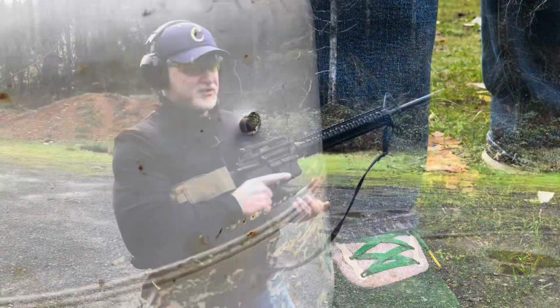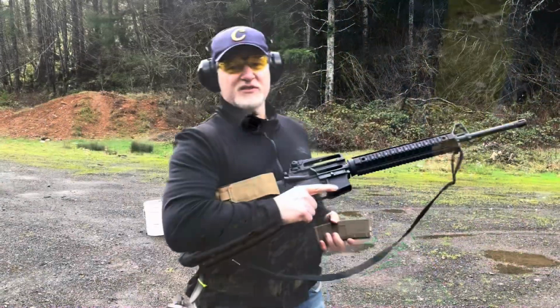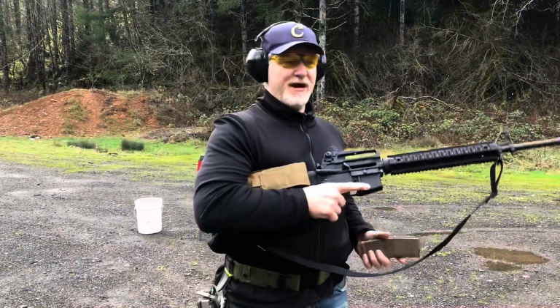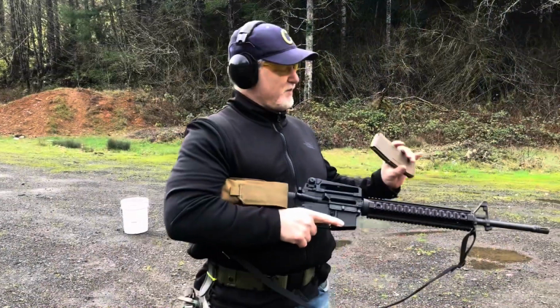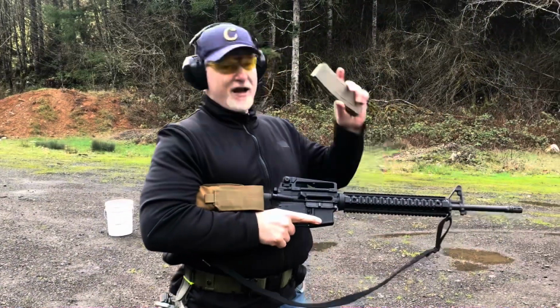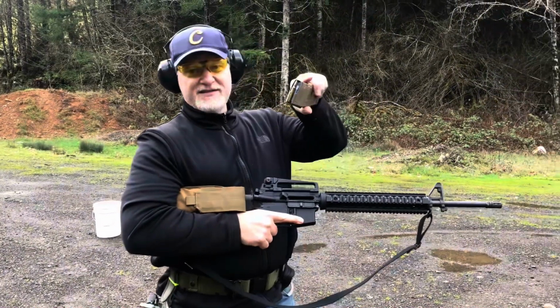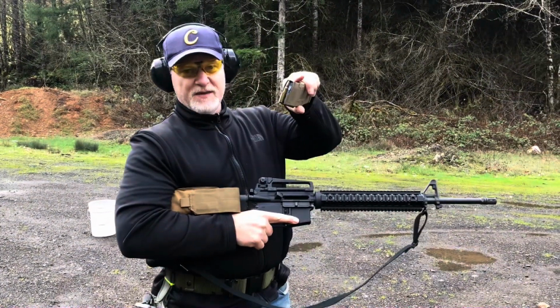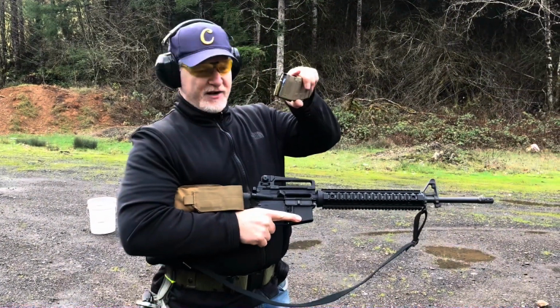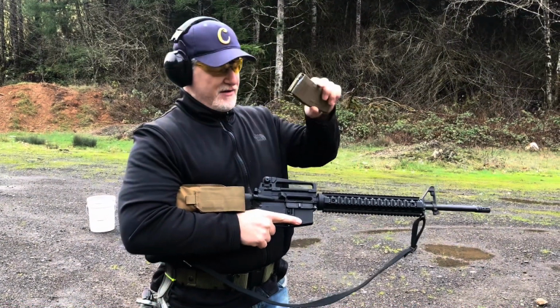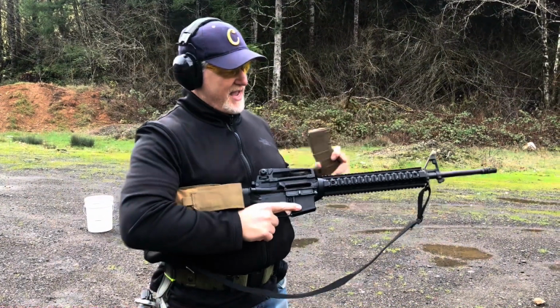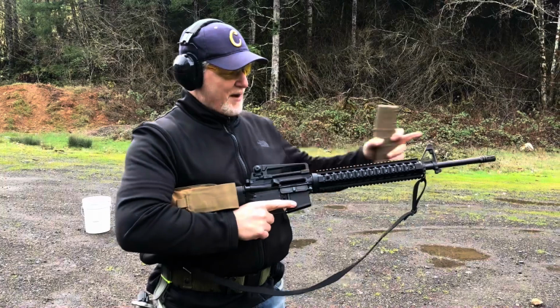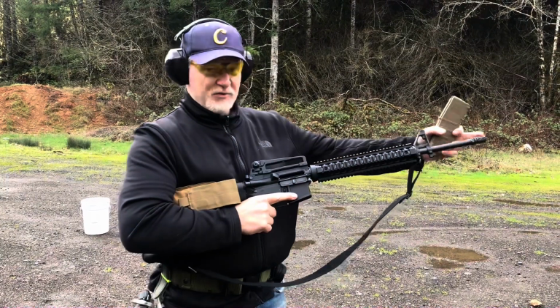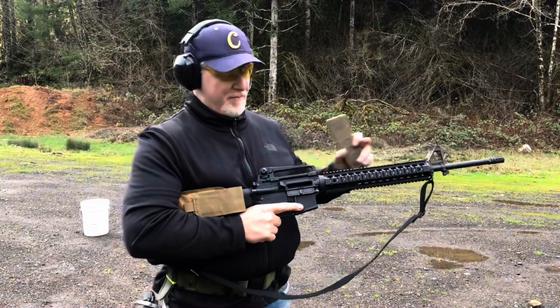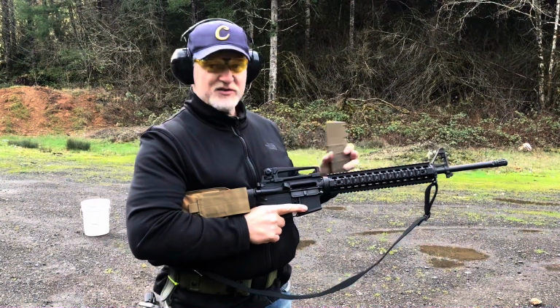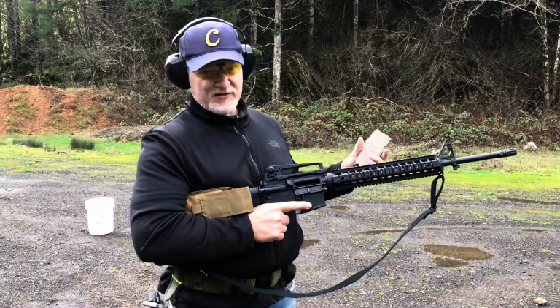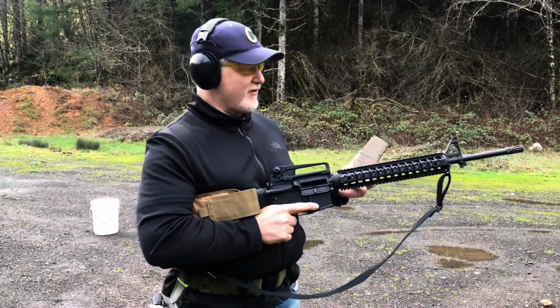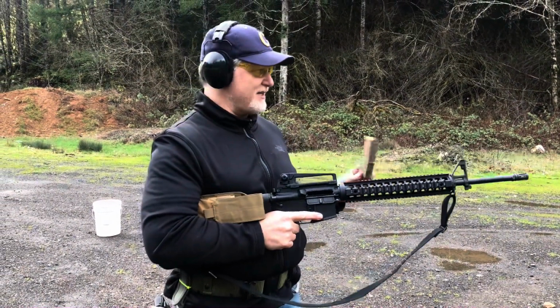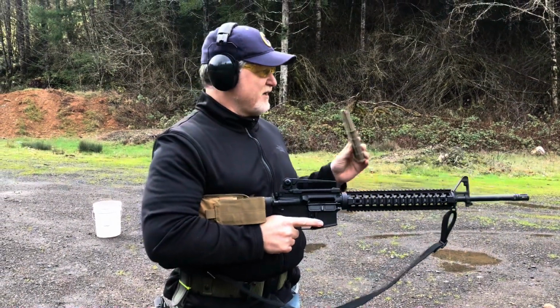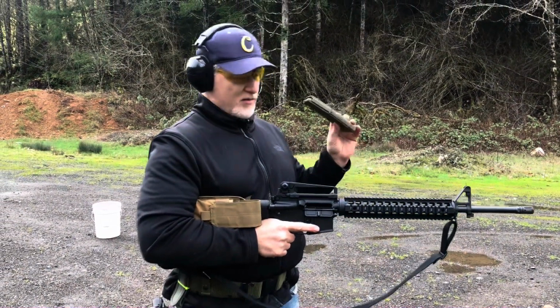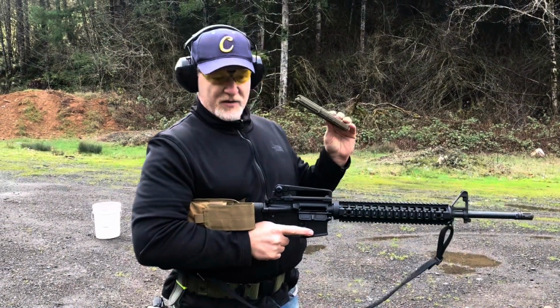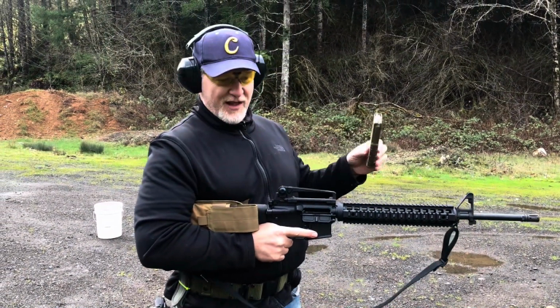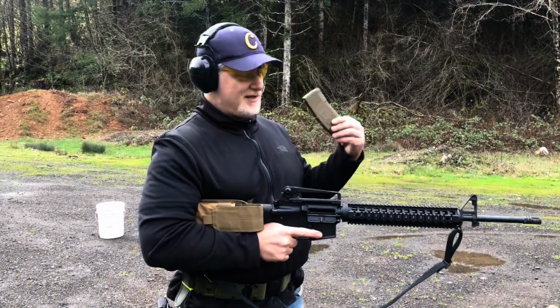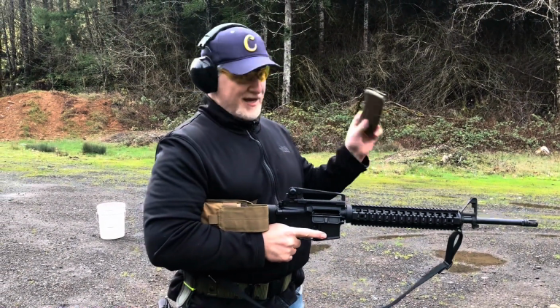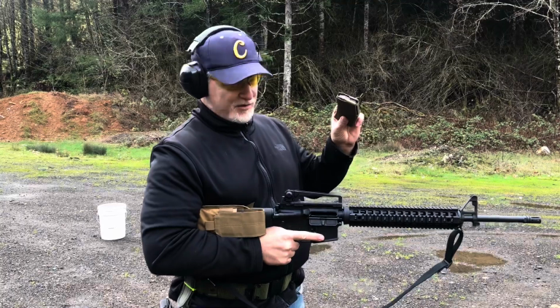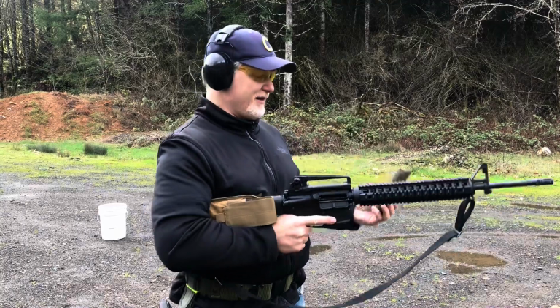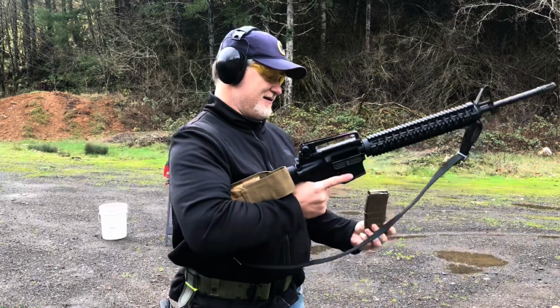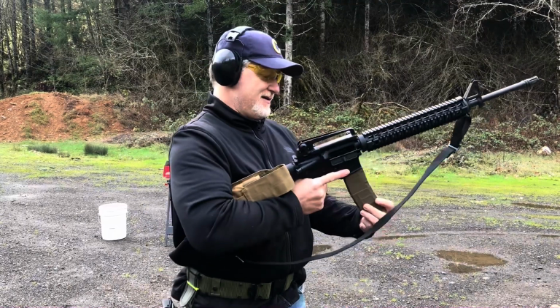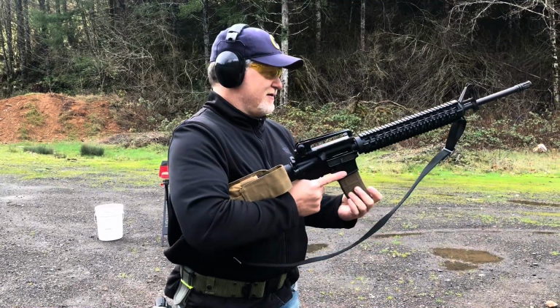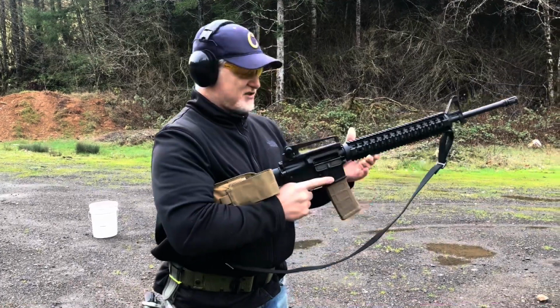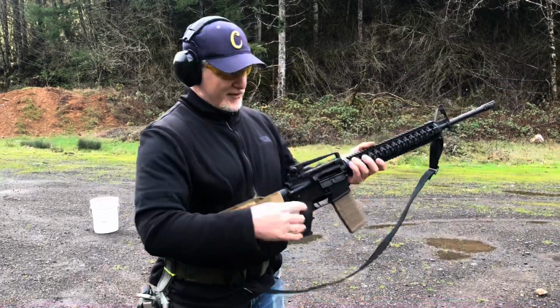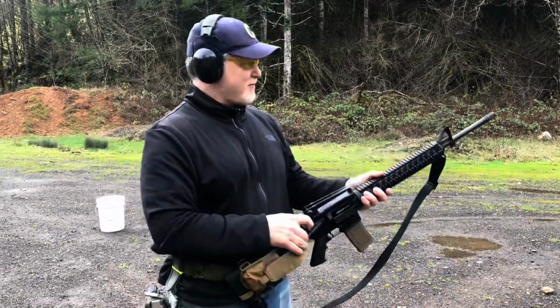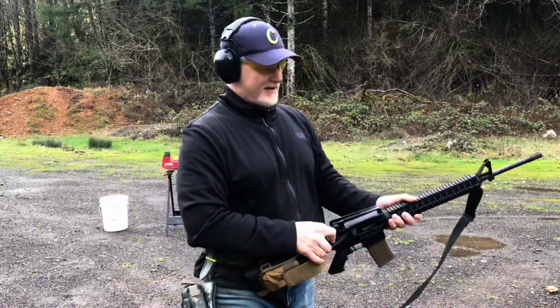Now we're stepping up — we've got our green tip penetrator round and we've moved up to a longer barrel so we should have some greater velocity. Greater velocity and a penetrator bullet, we should sail right through that propane tank.